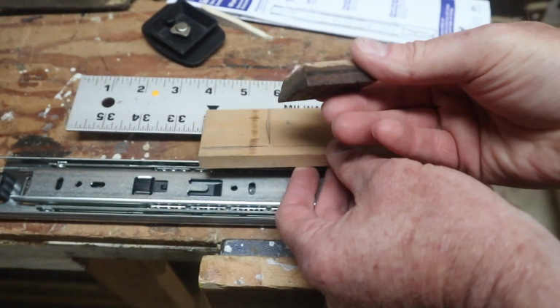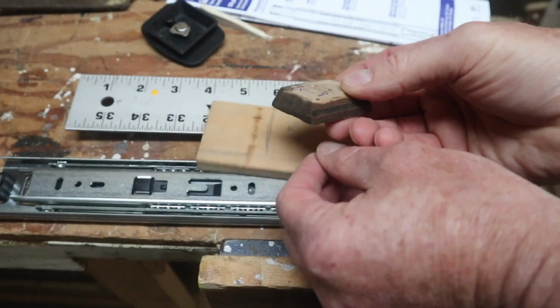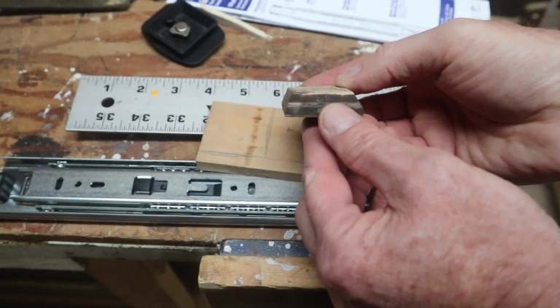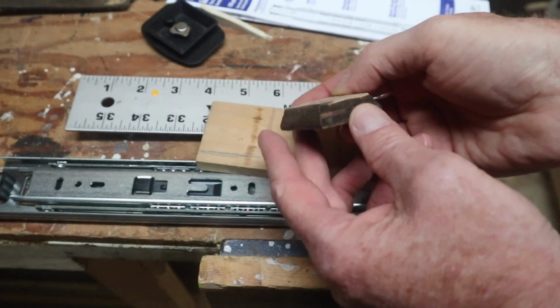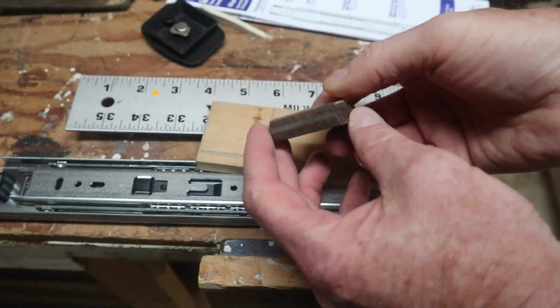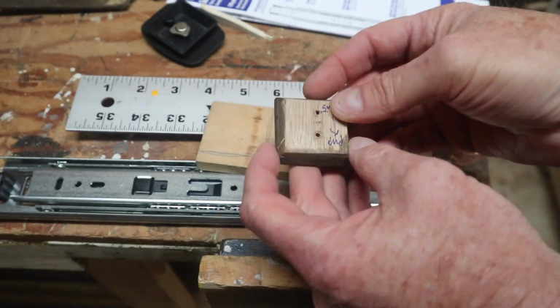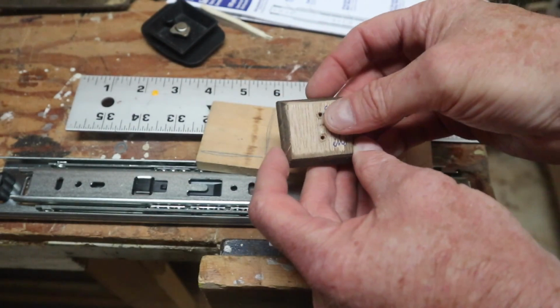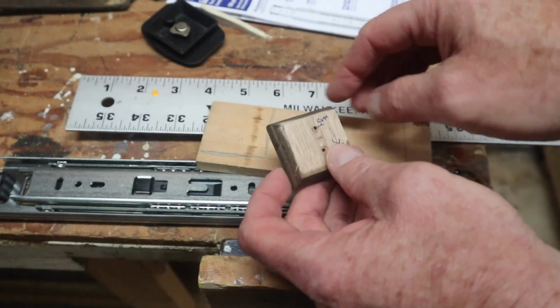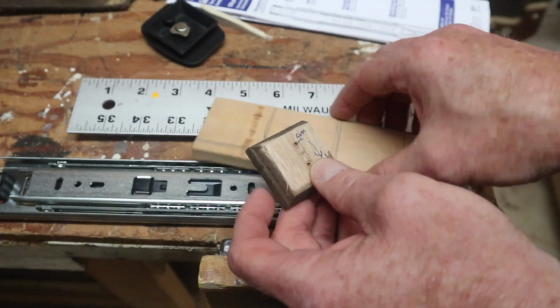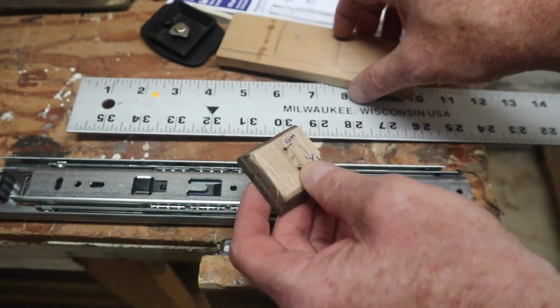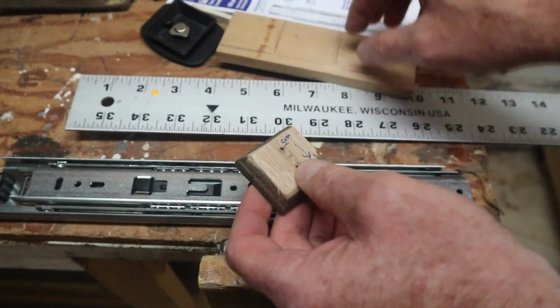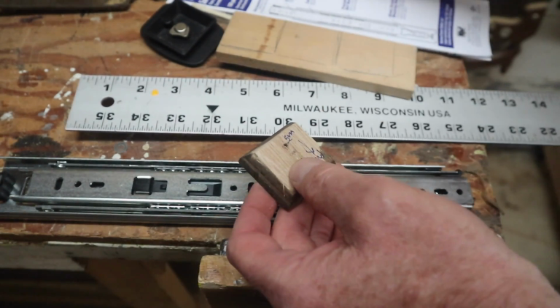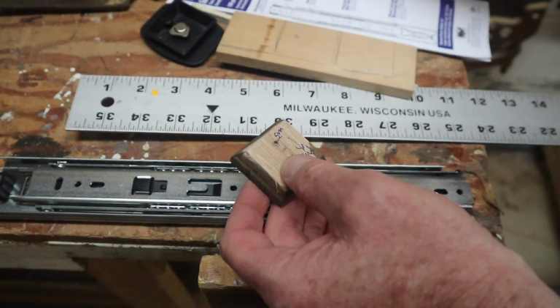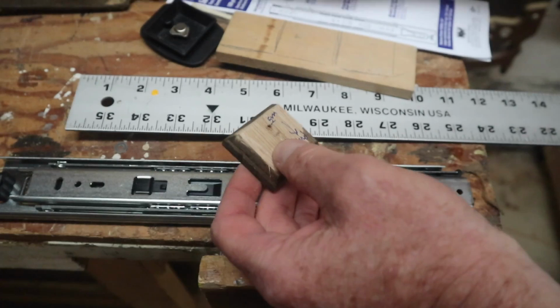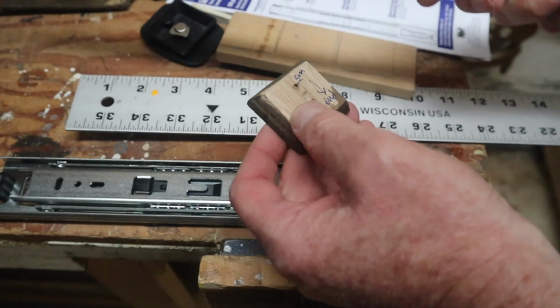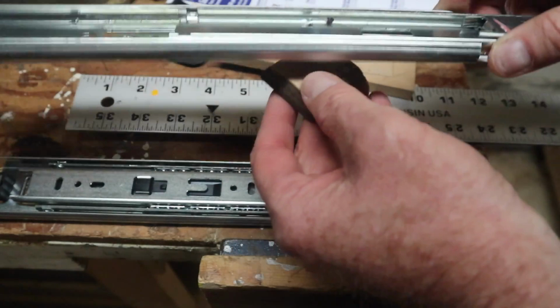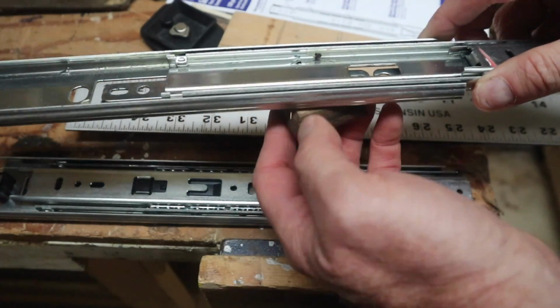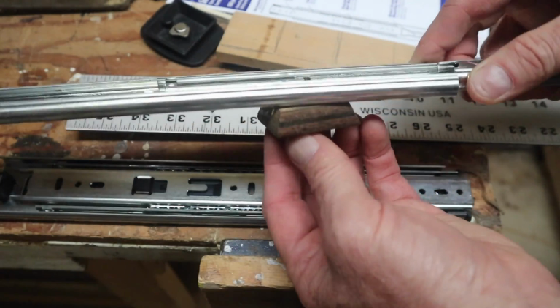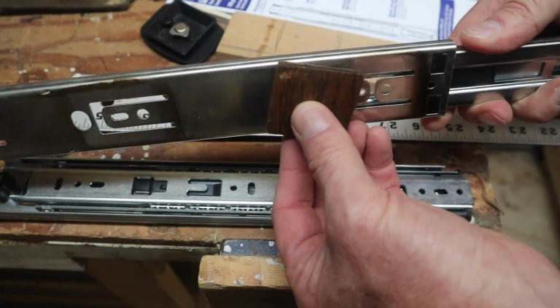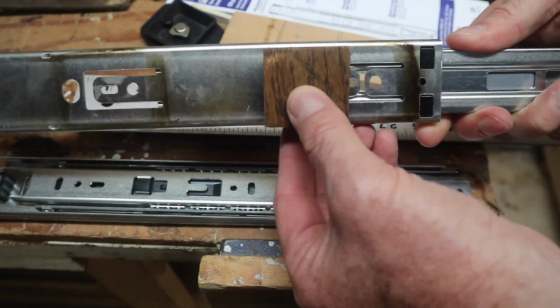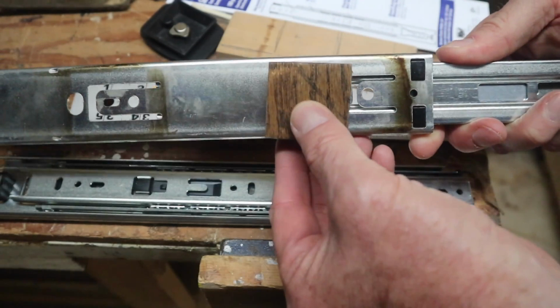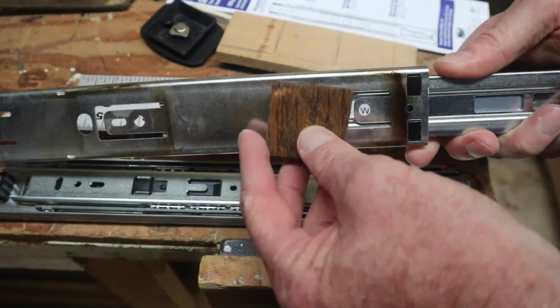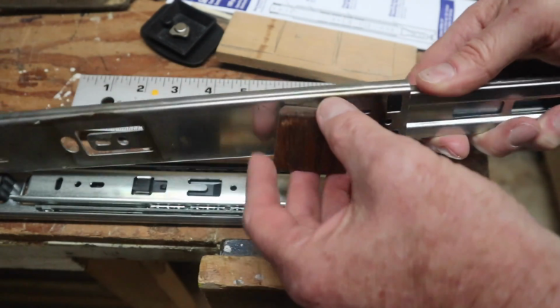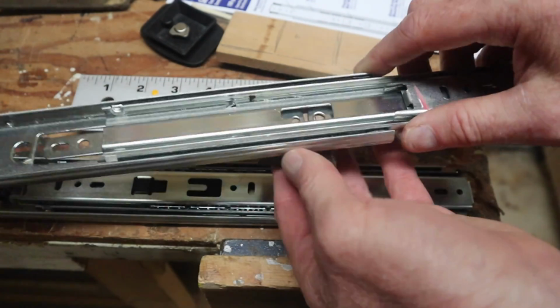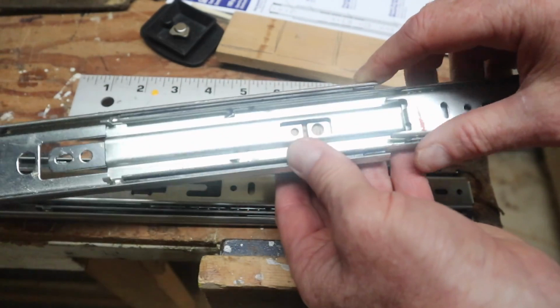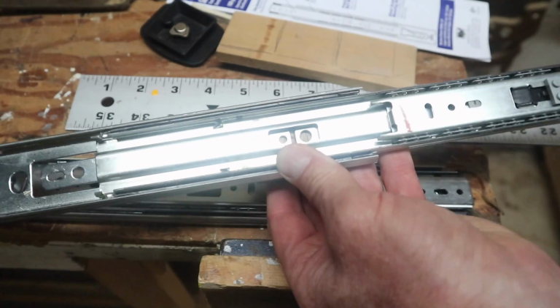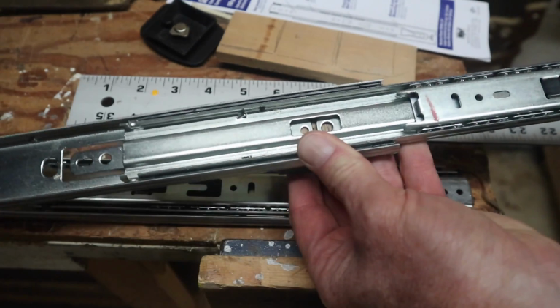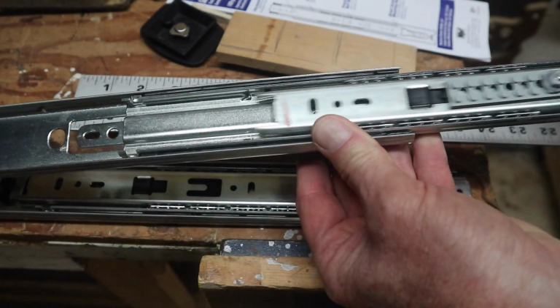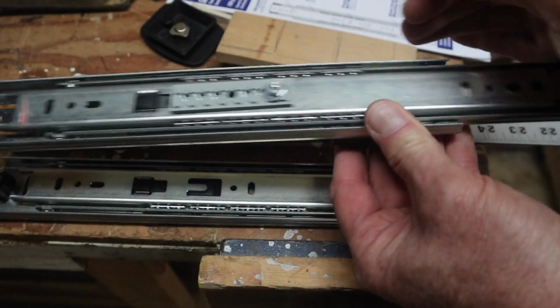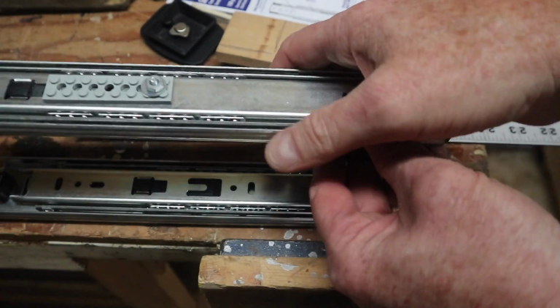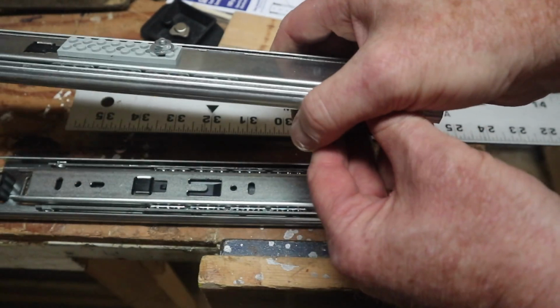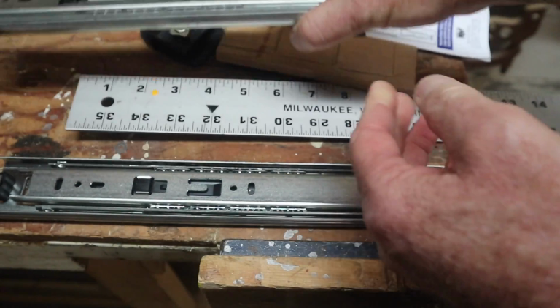Here's how it looks after it's been tapered or beveled on the sides. I'll make three of these wedges to mount on different positions on the bottom of the drawer slide, to give me some options for setting up the tripods.